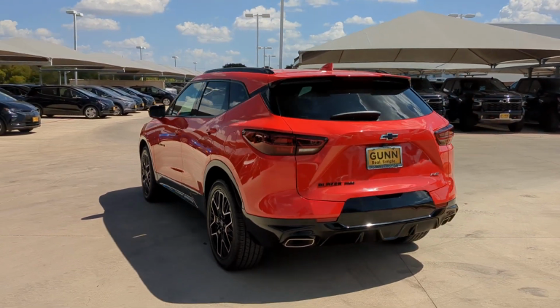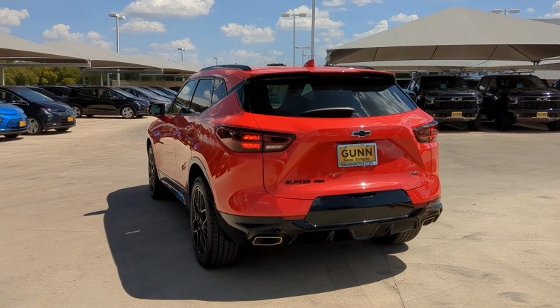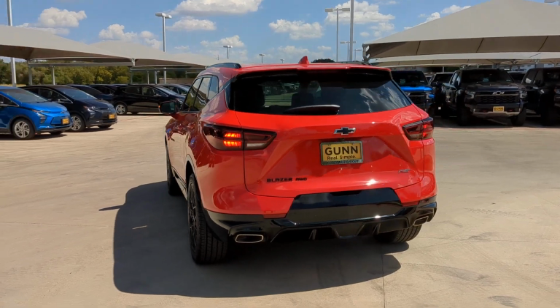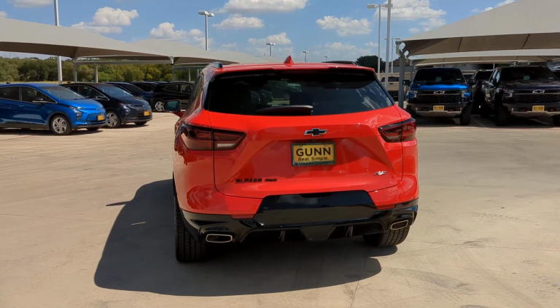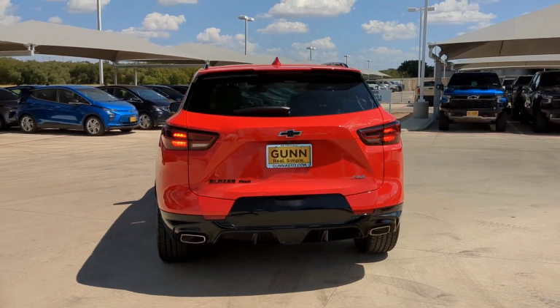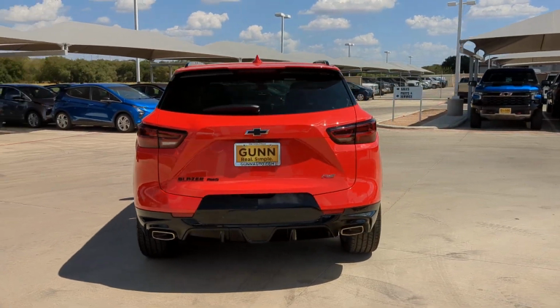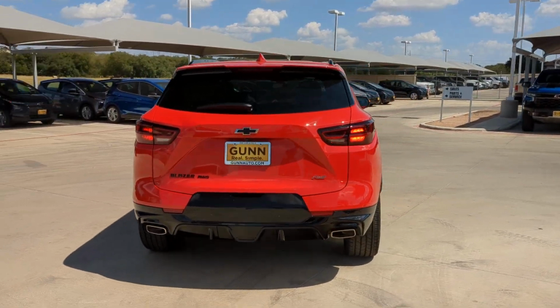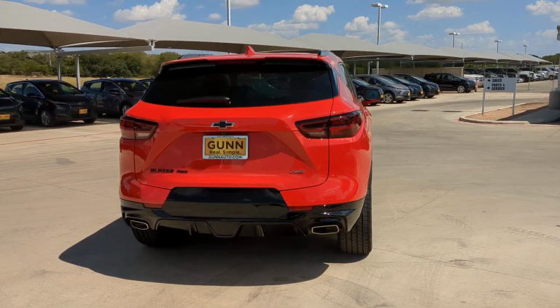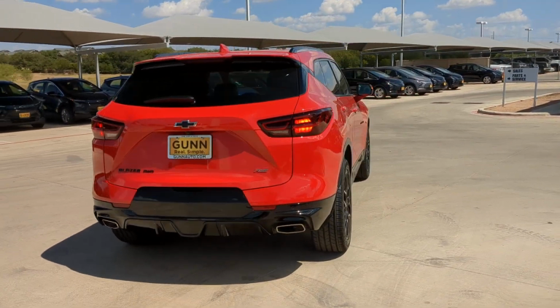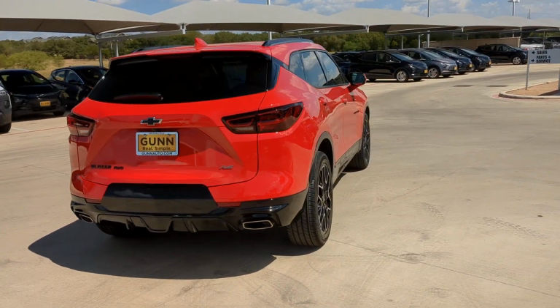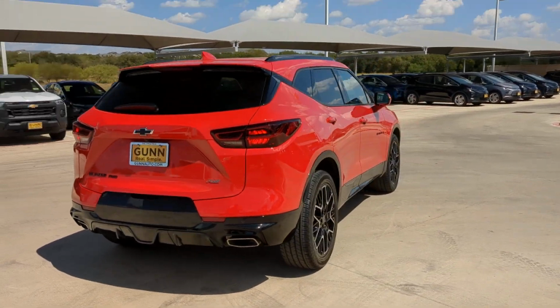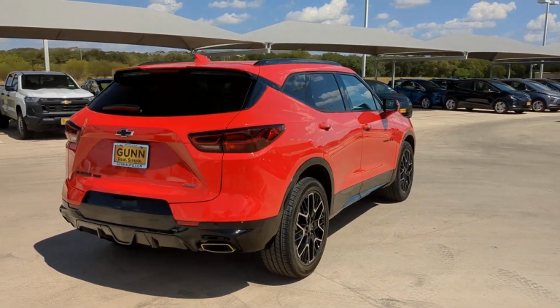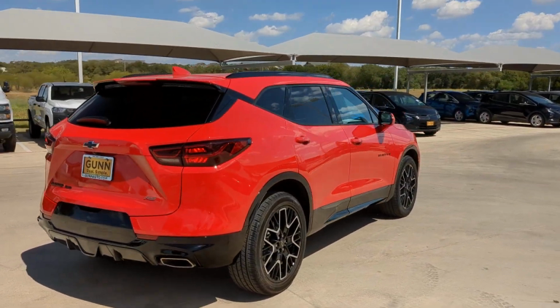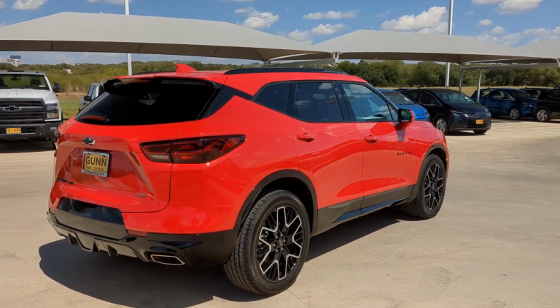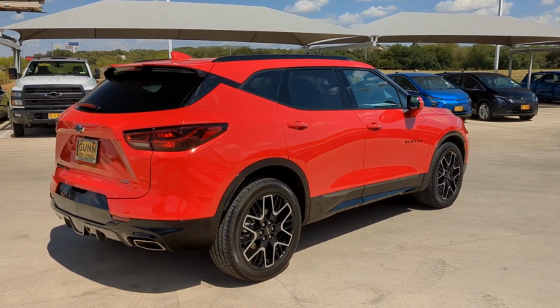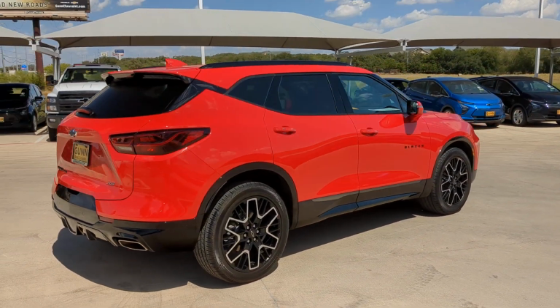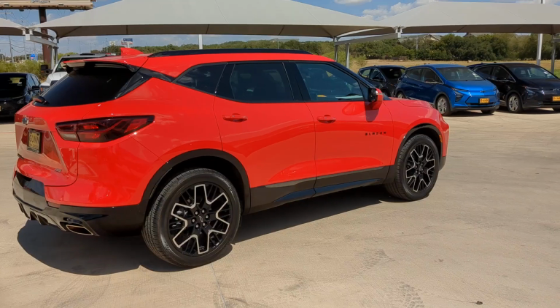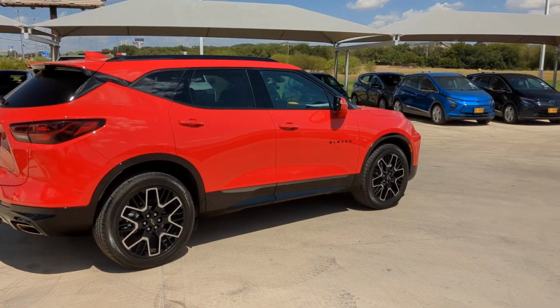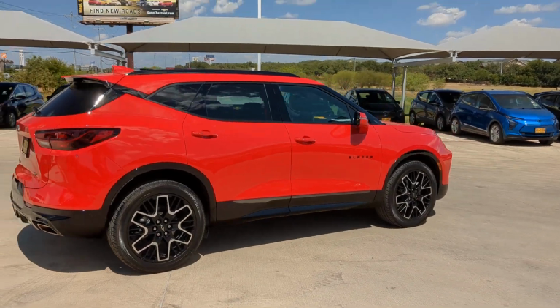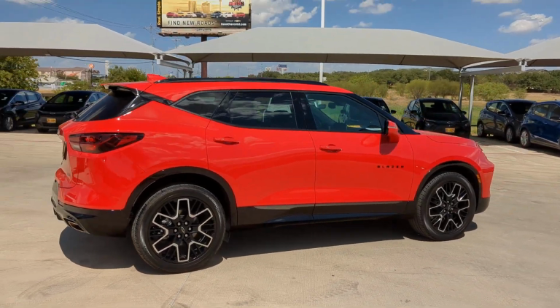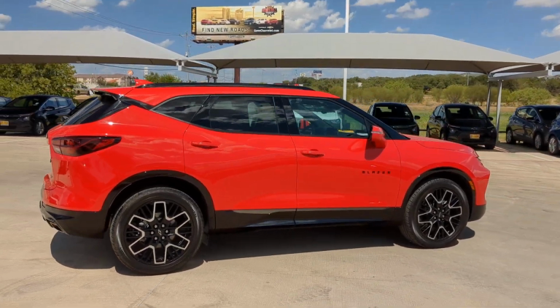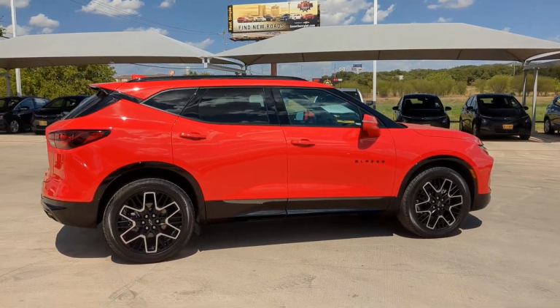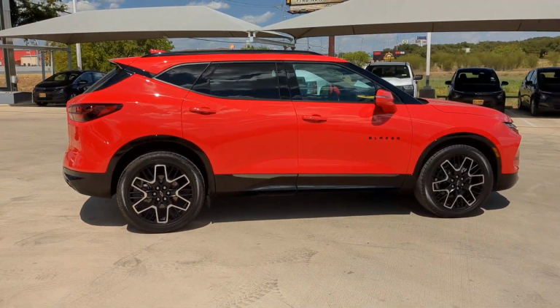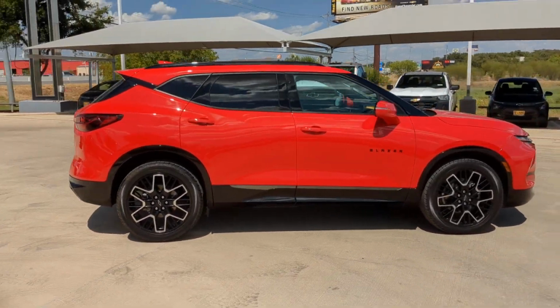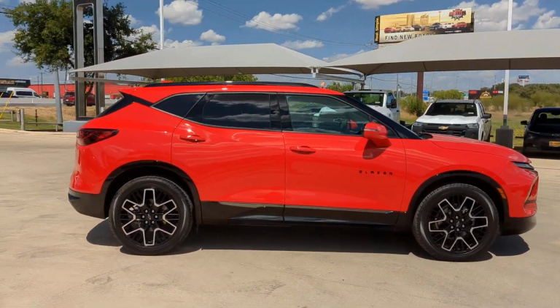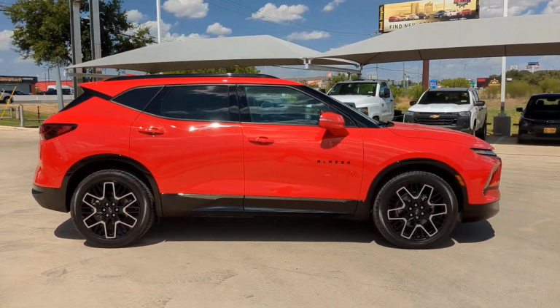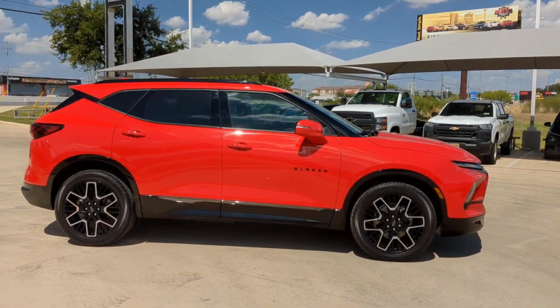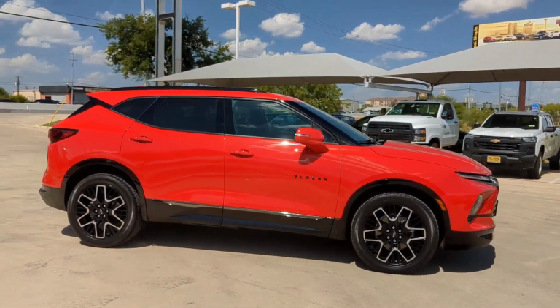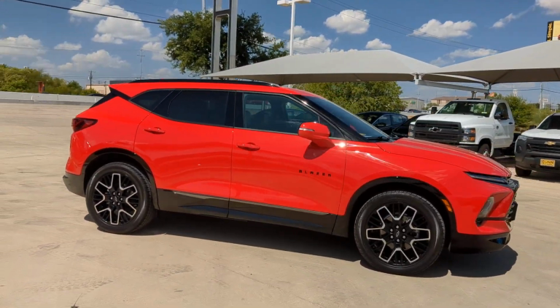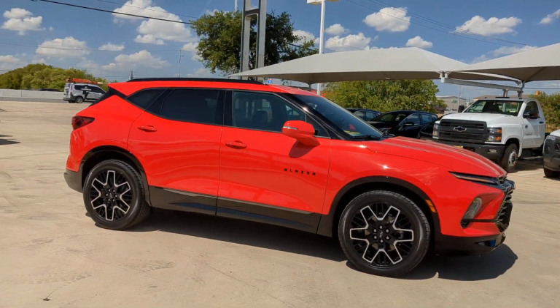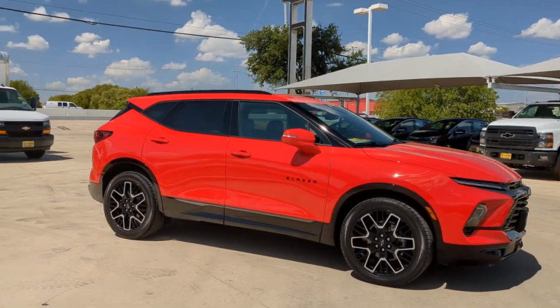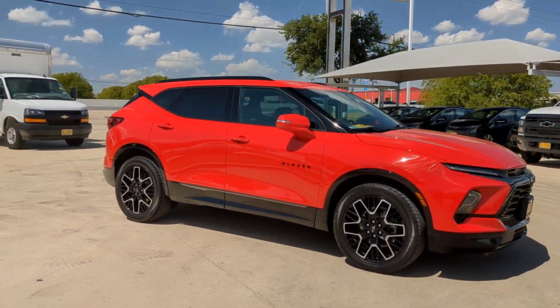Take a closer look at this assertively stylish Chevrolet Blazer. Spacious, smooth riding, and satisfying to drive, it offers enjoyment and inspires confidence on every journey.